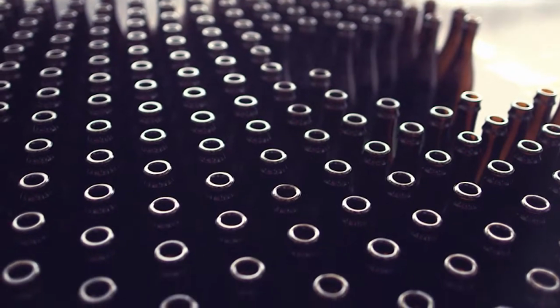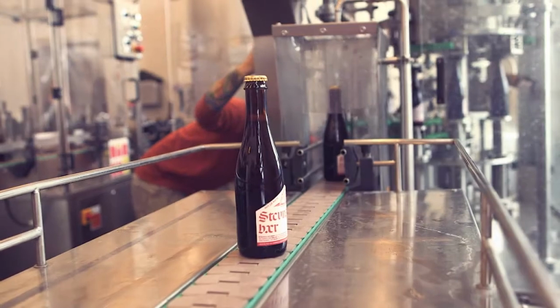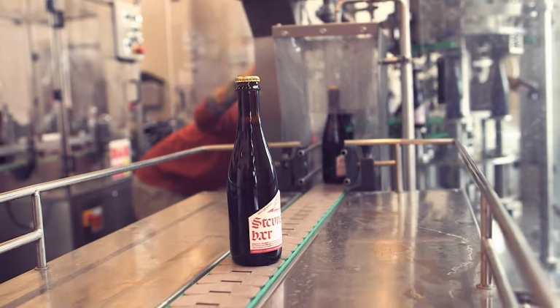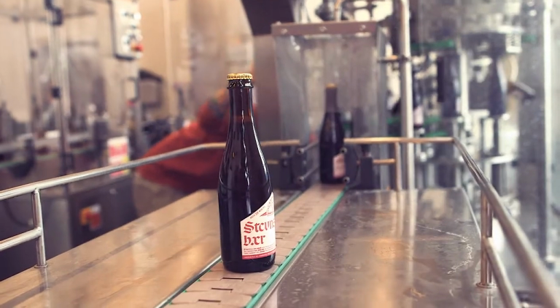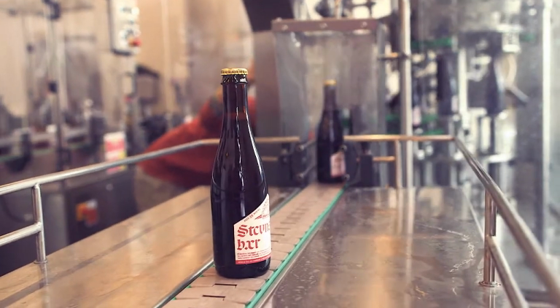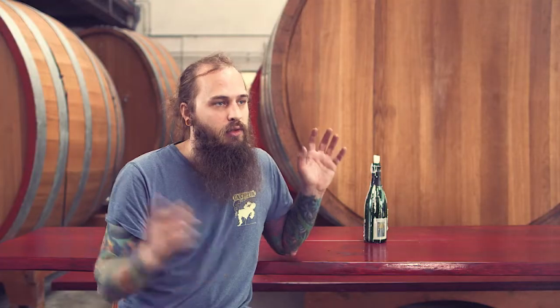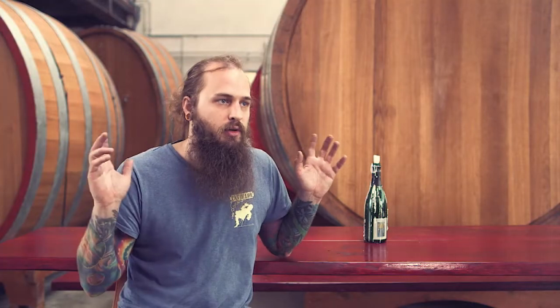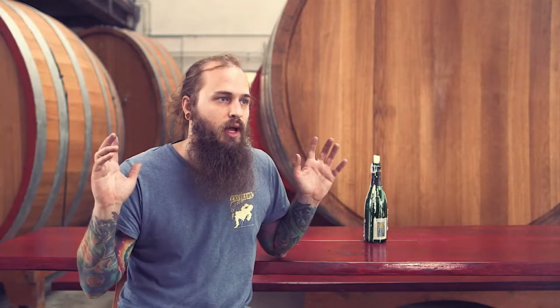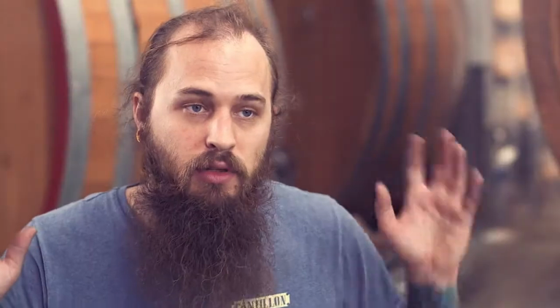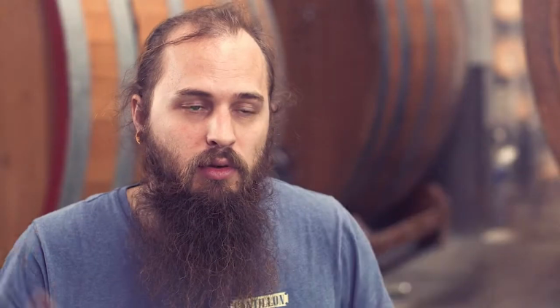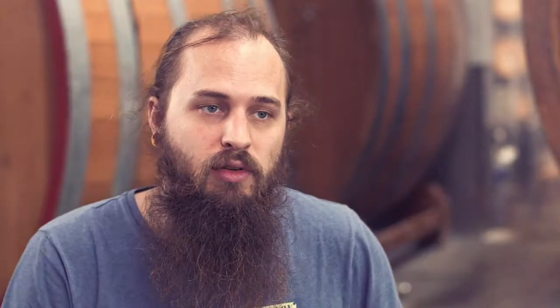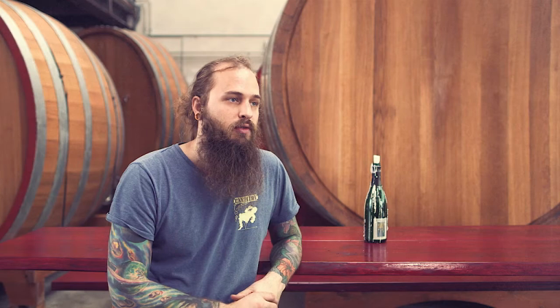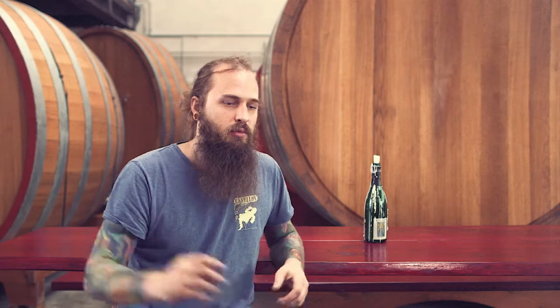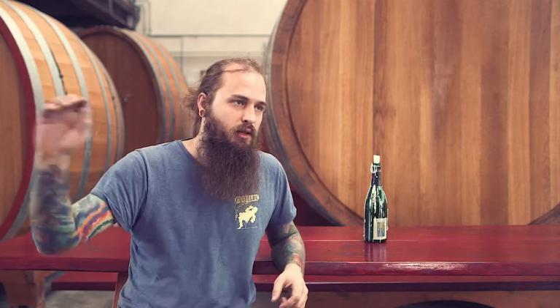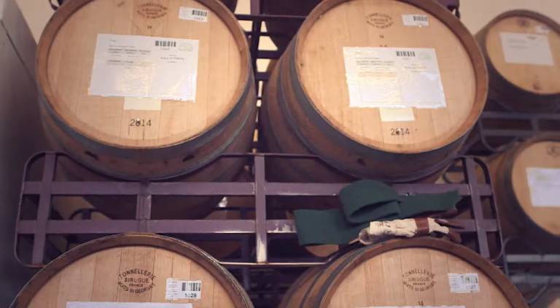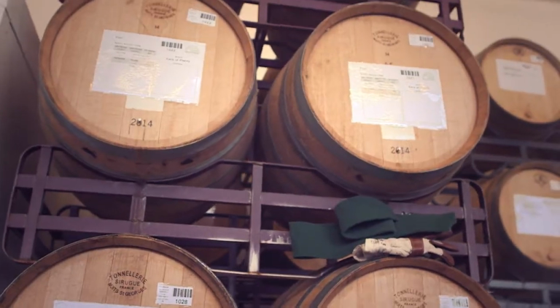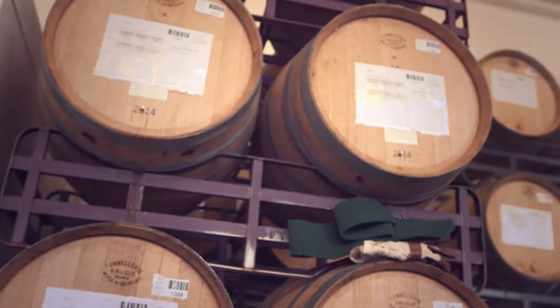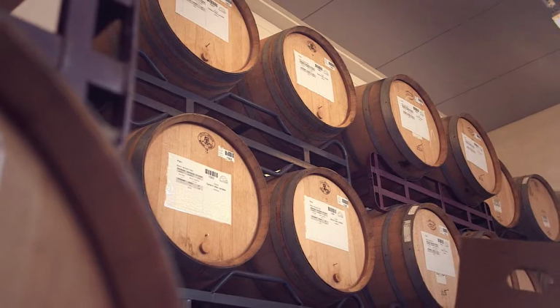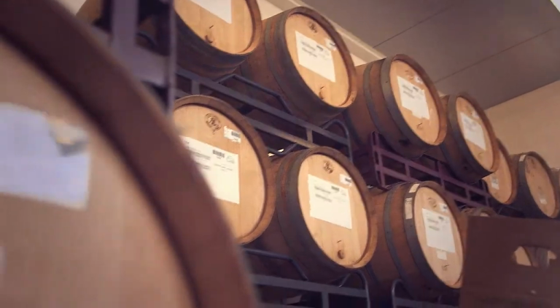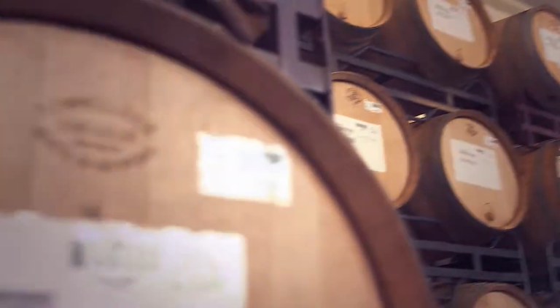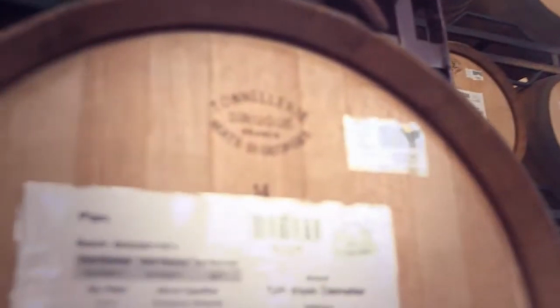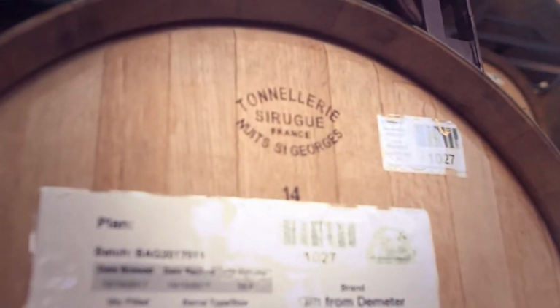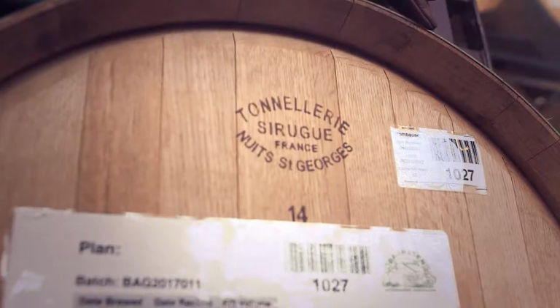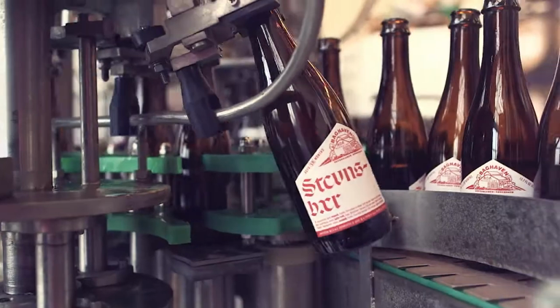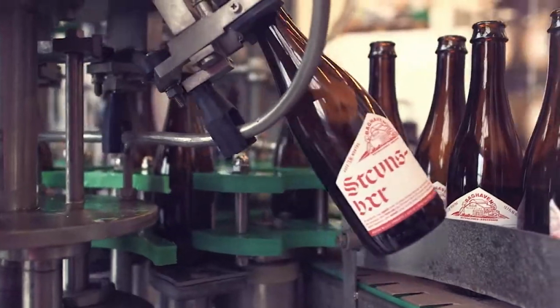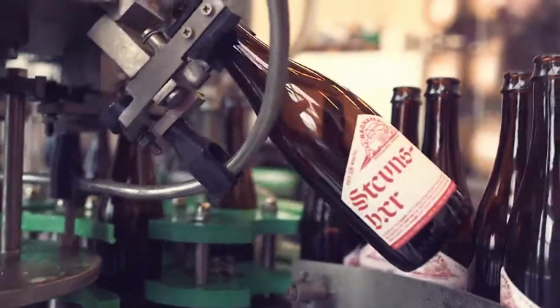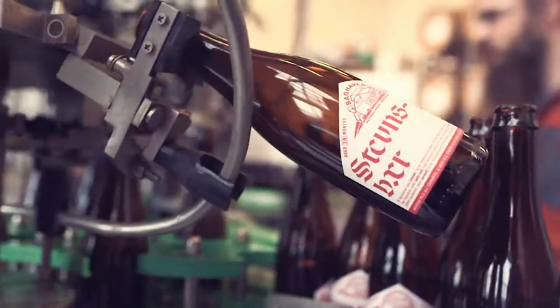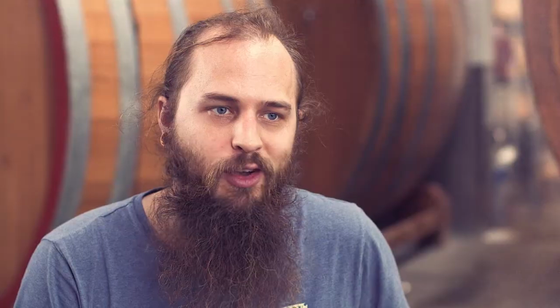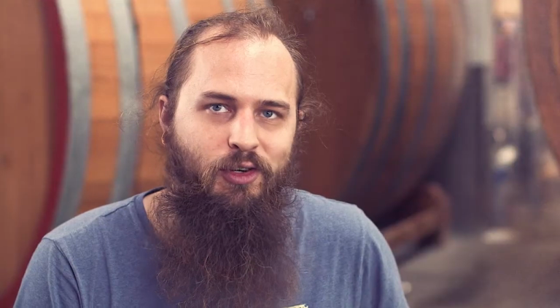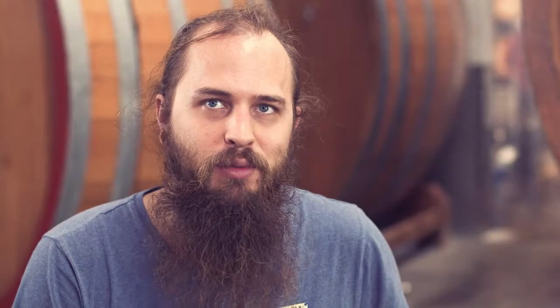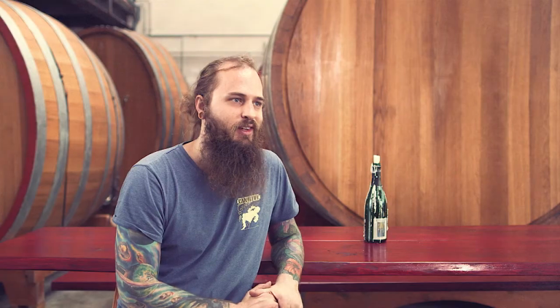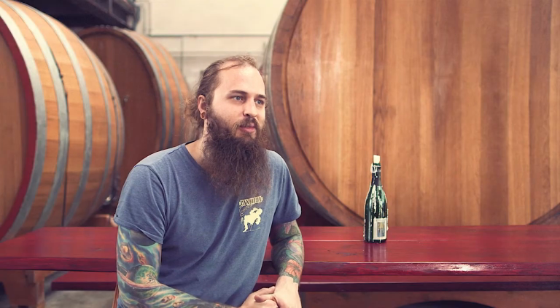It doesn't just end at the barrel. Each one of these barrels behind me is a little bit different. So we might take 20% of this one, 50% of this one, 20% of that one and blend them into a final product. They all kind of turn into my babies, I guess, at some point.